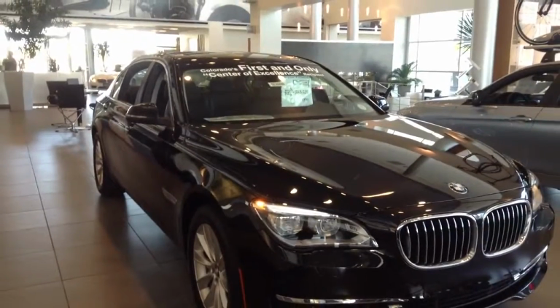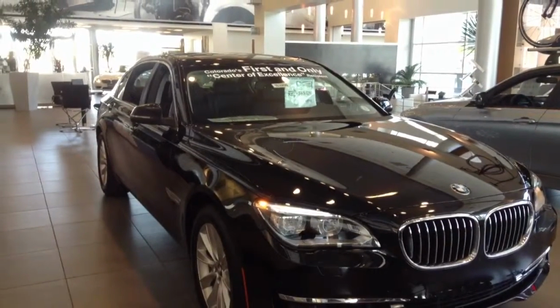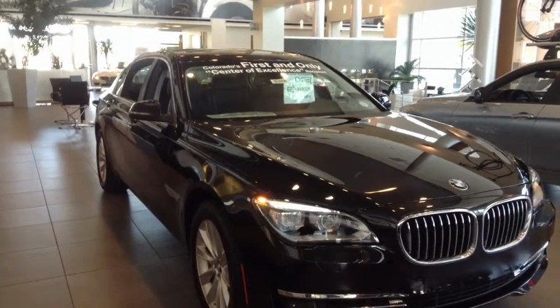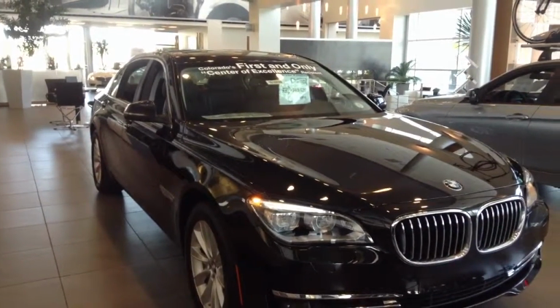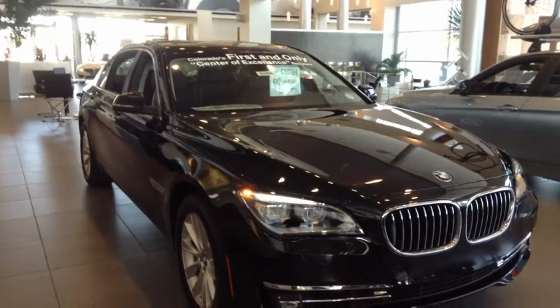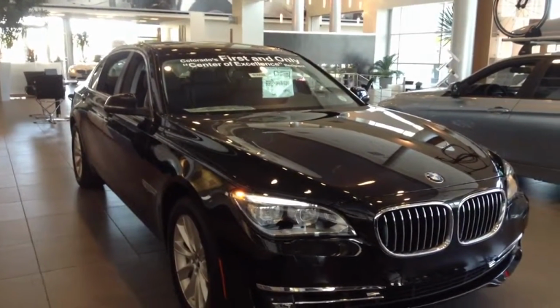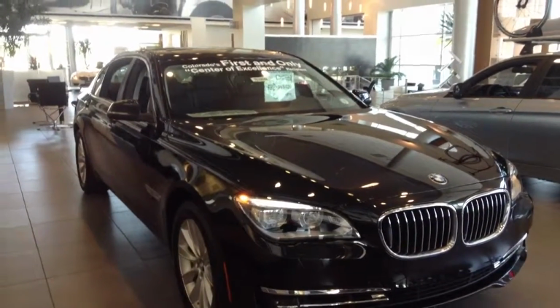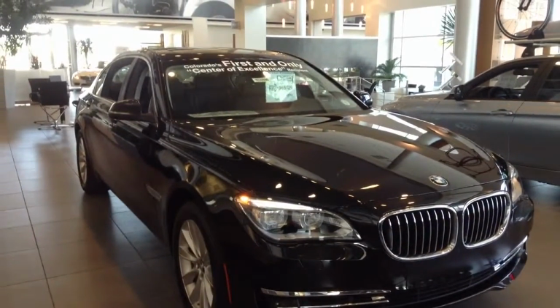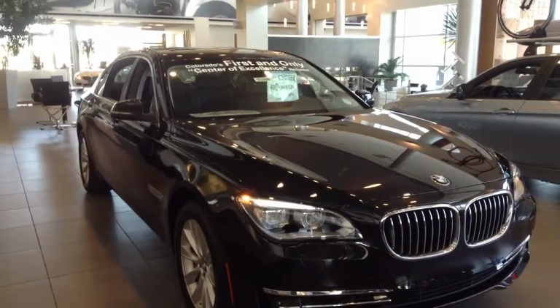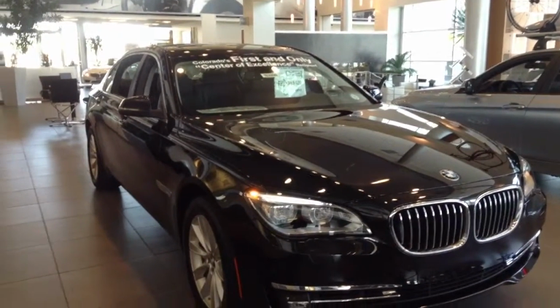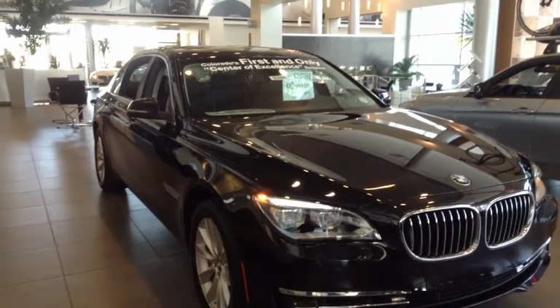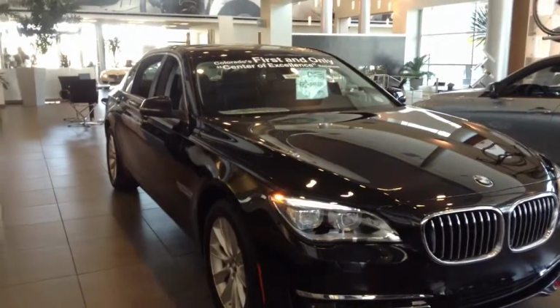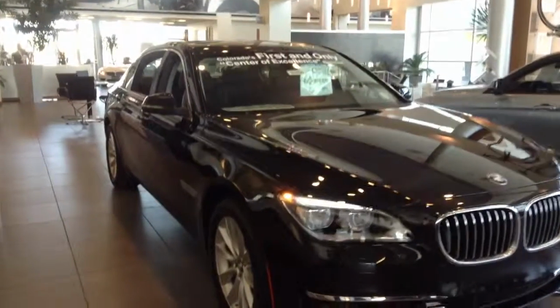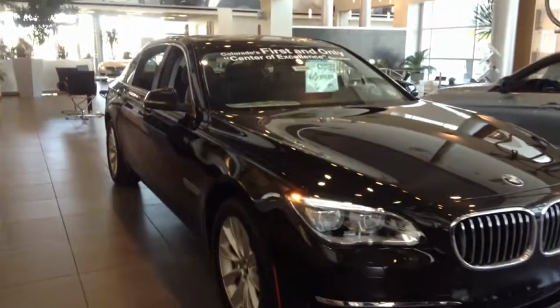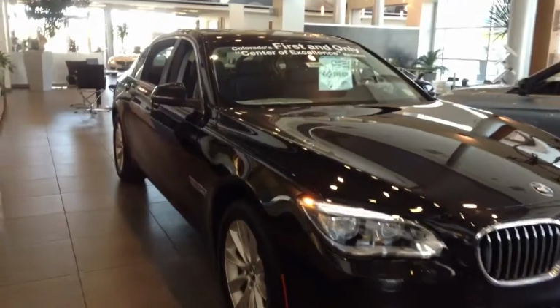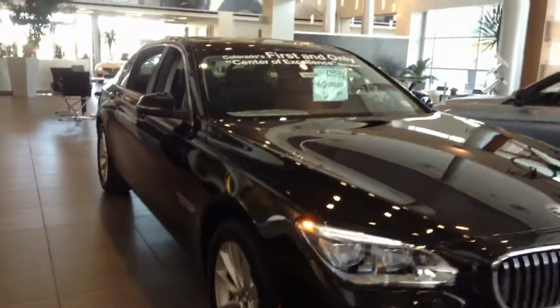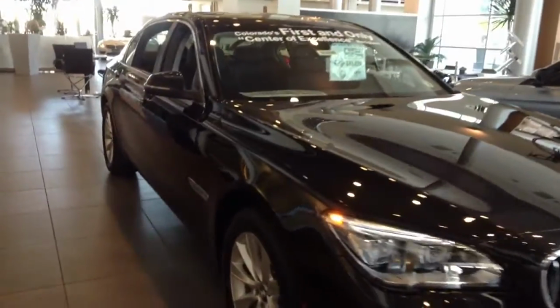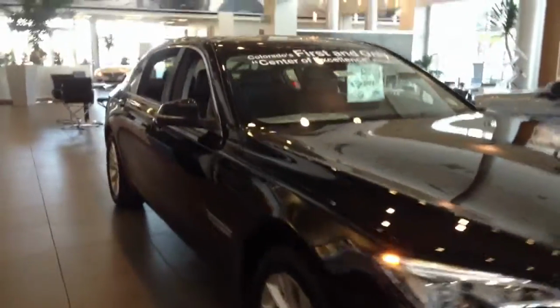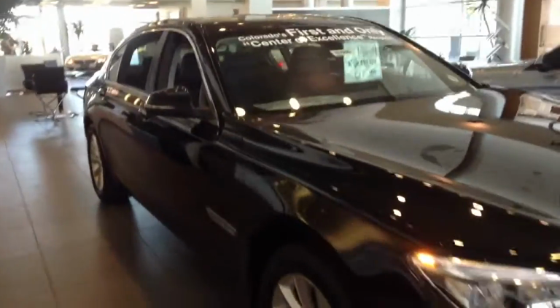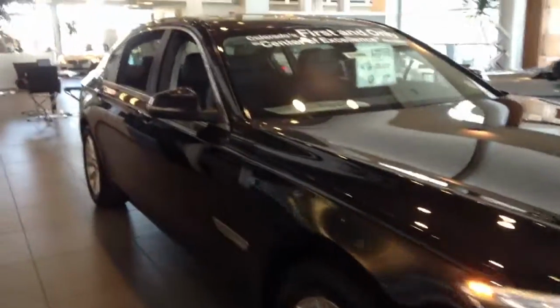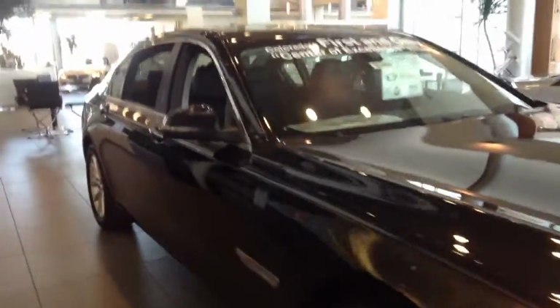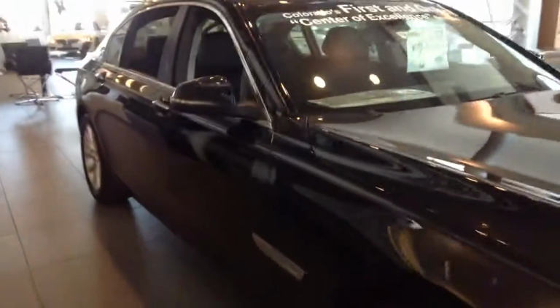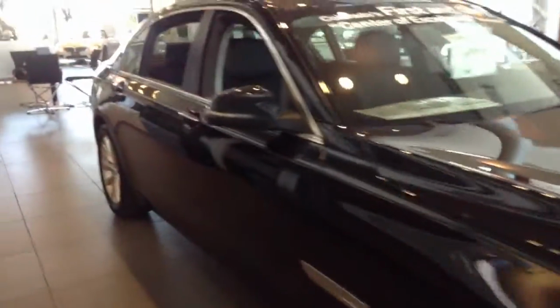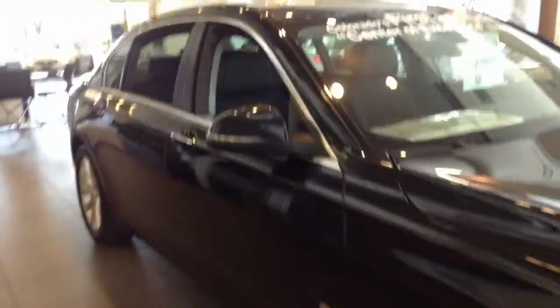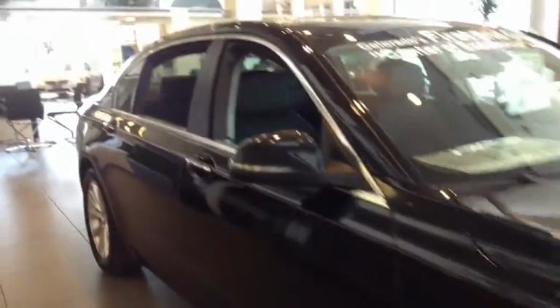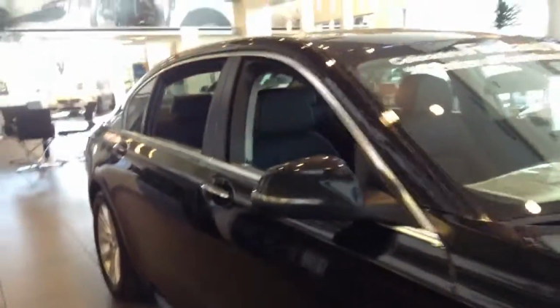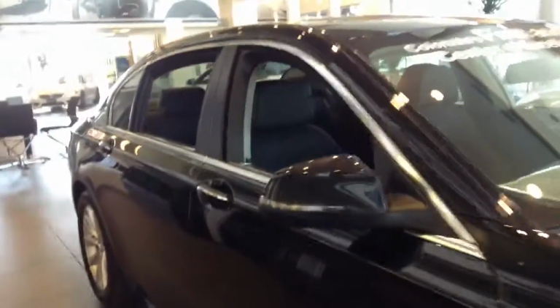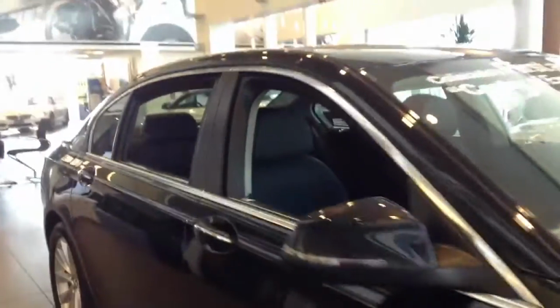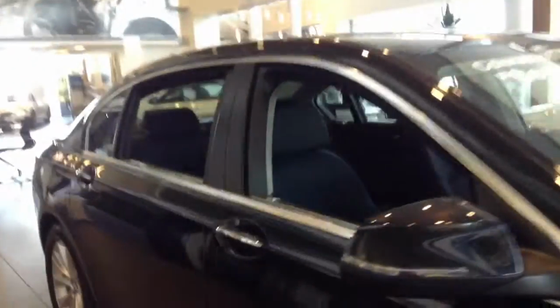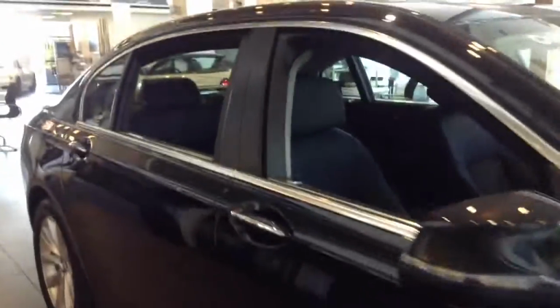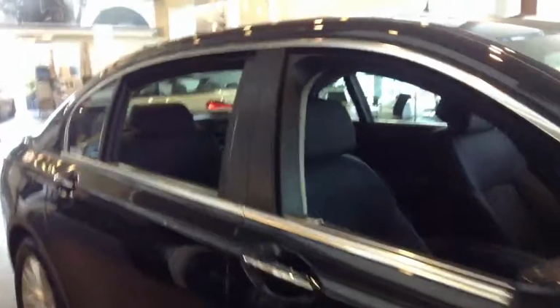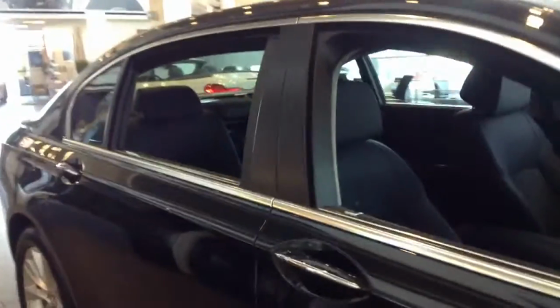740s, 750s — the only difference is going to be your engine. The 40 is going to be the inline 6 twin scroll turbo, and the 50 is the 4.4 liter twin turbo V8.